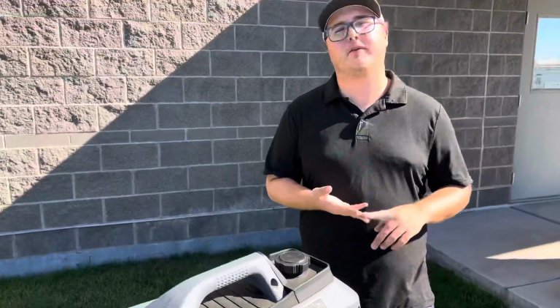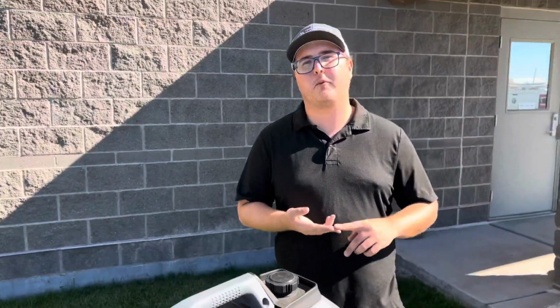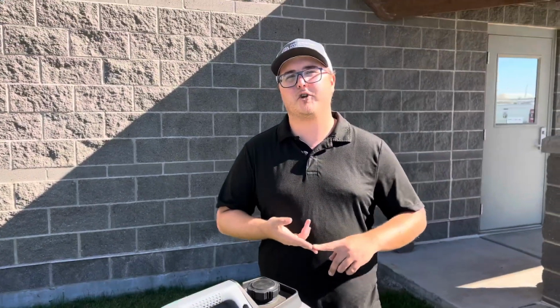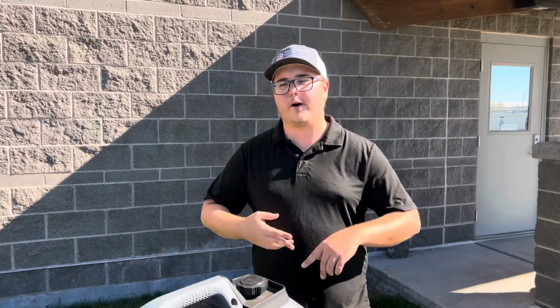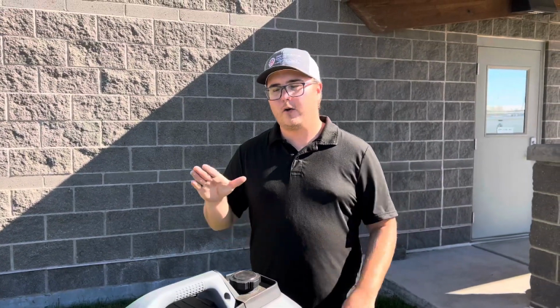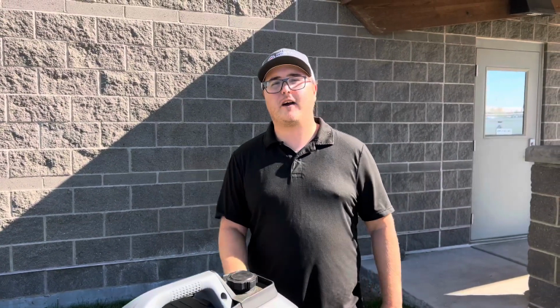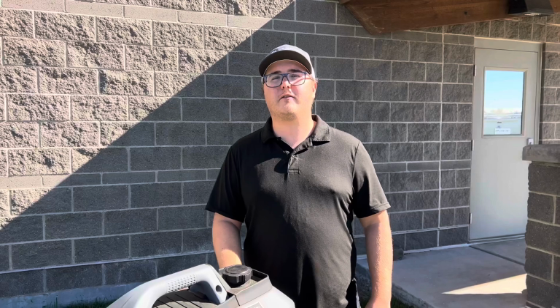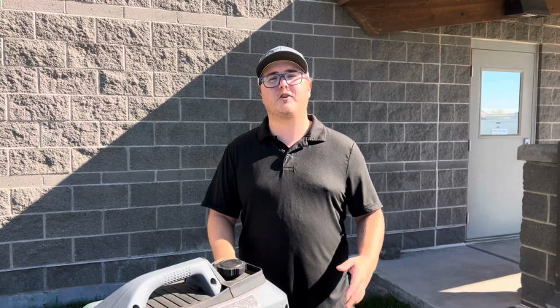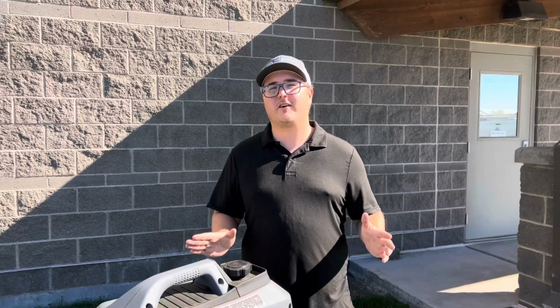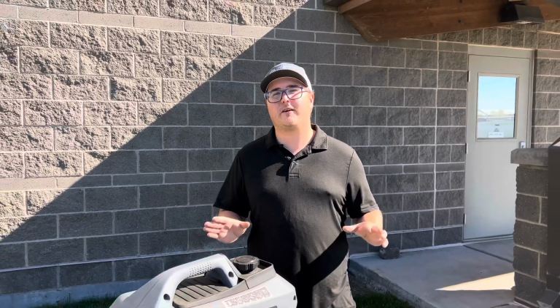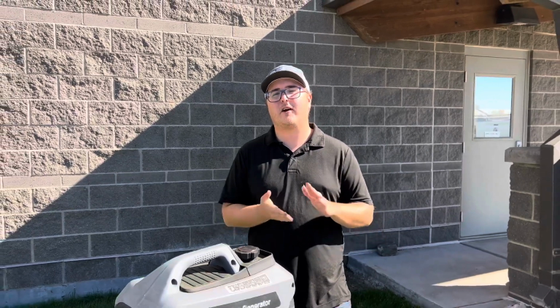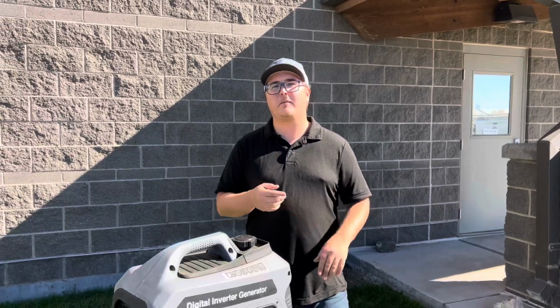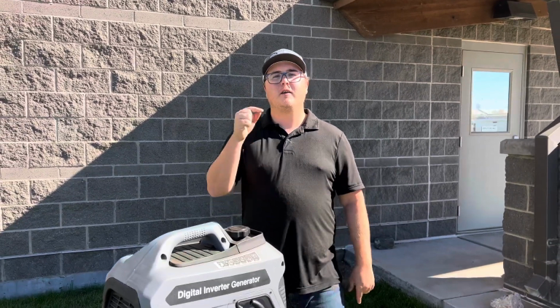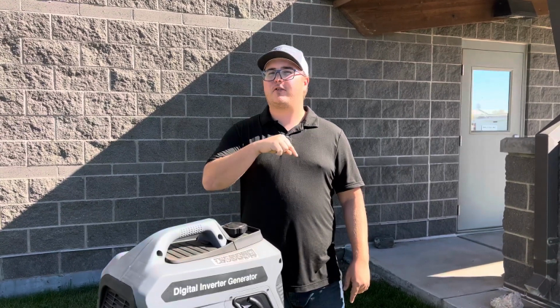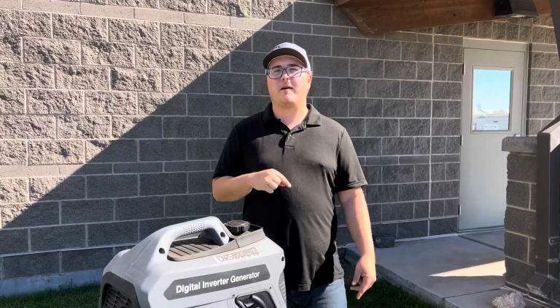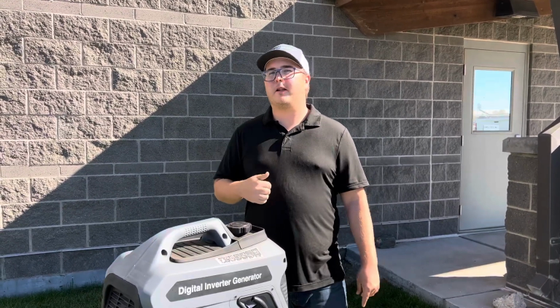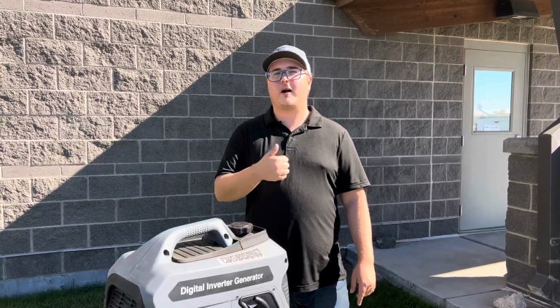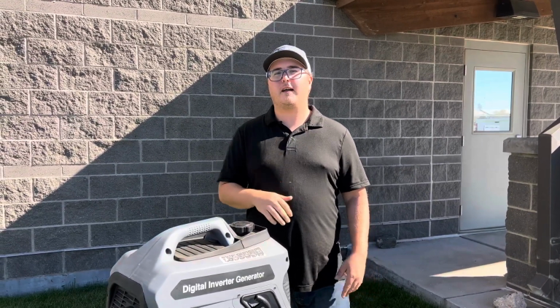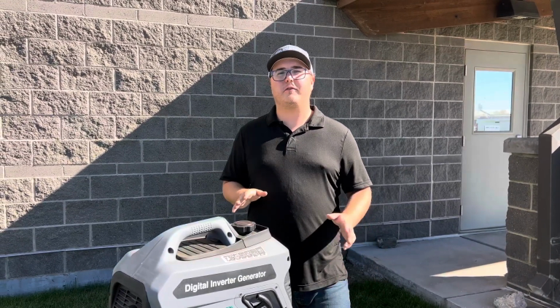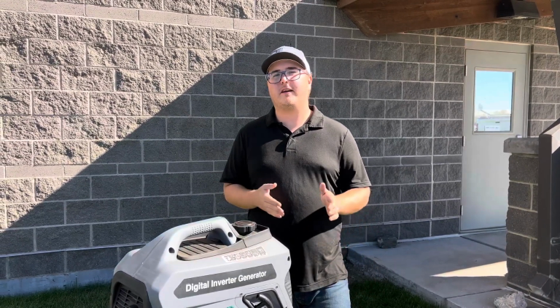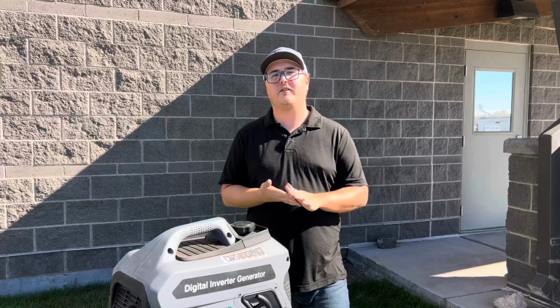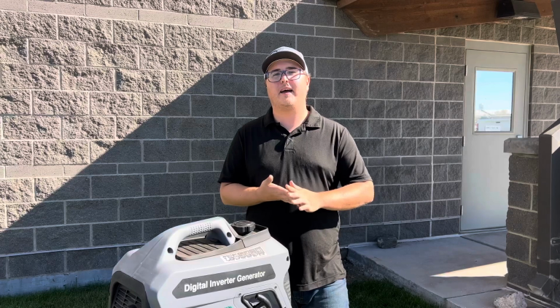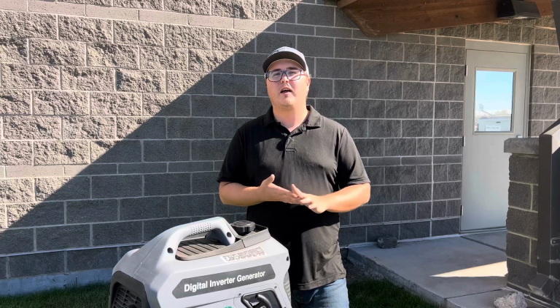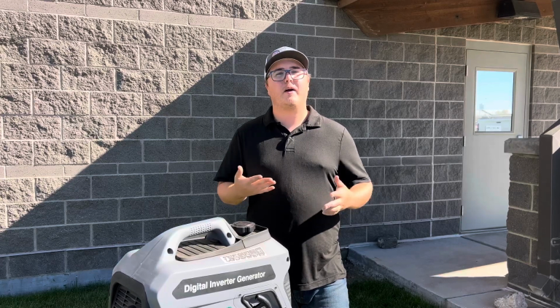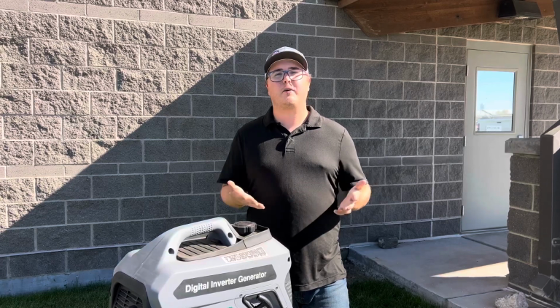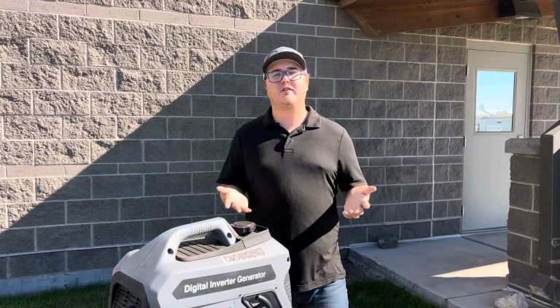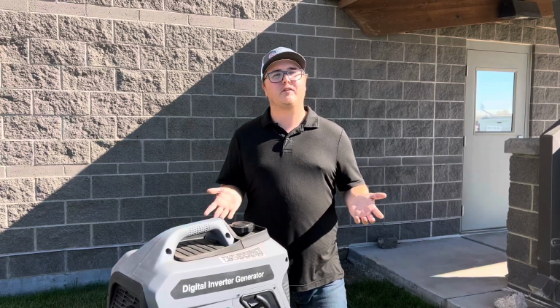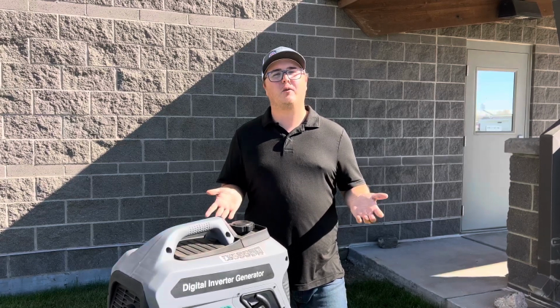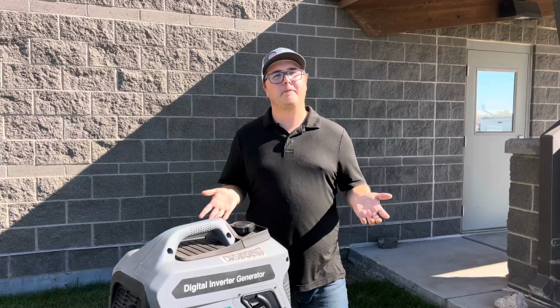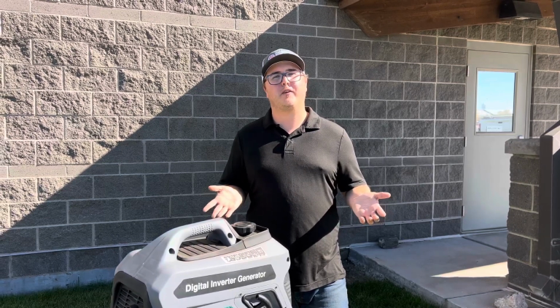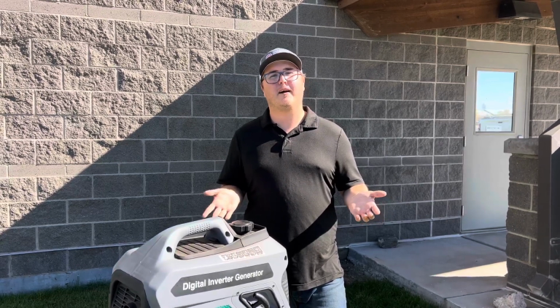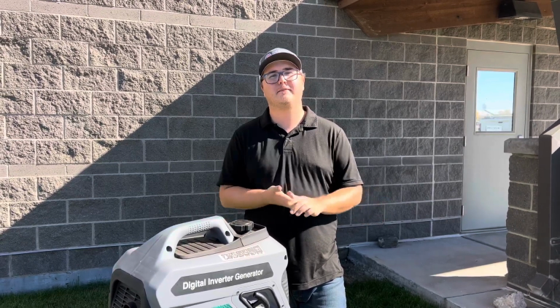We've got a ton of them, so check us out at GeneratorMart.com. Drop a subscribe down below, drop a like — we'd love to hear any comments you might have. And if you have any questions, give us a call; we've got people standing by.